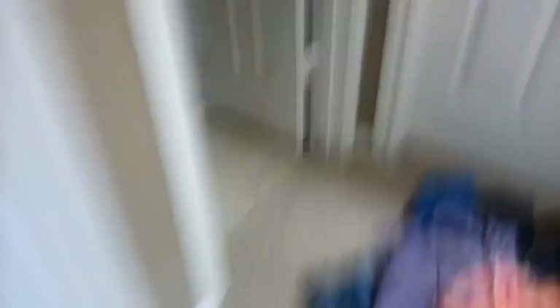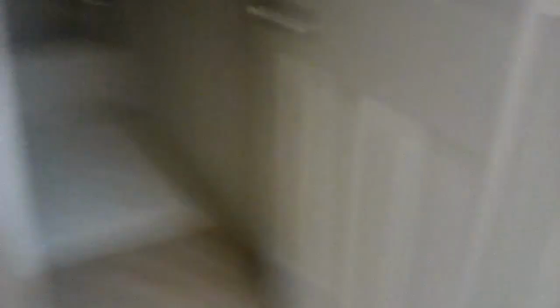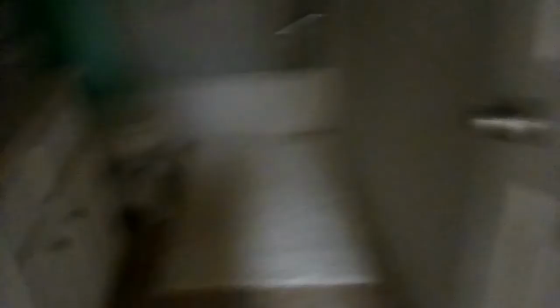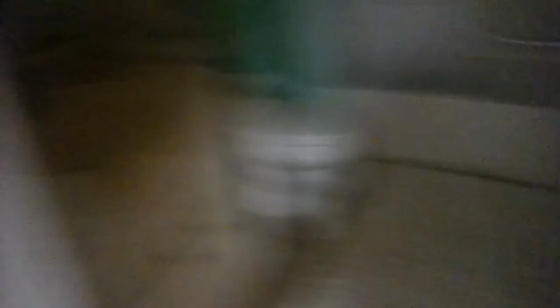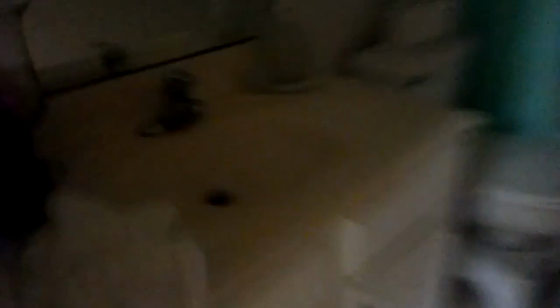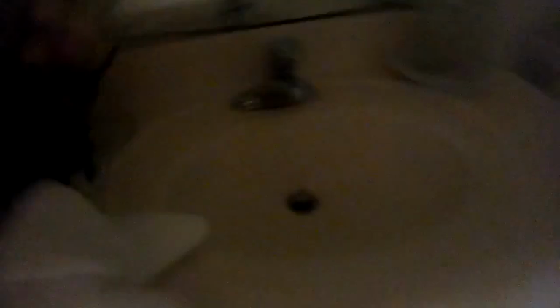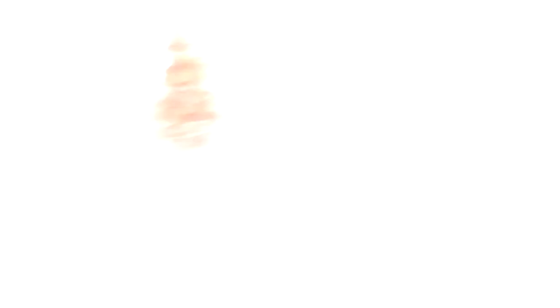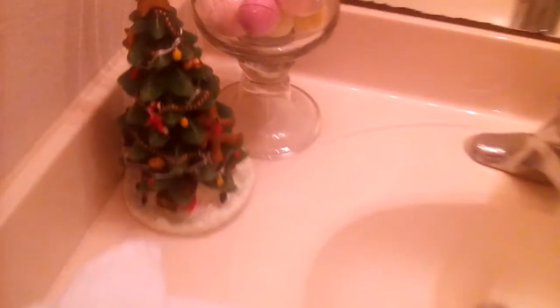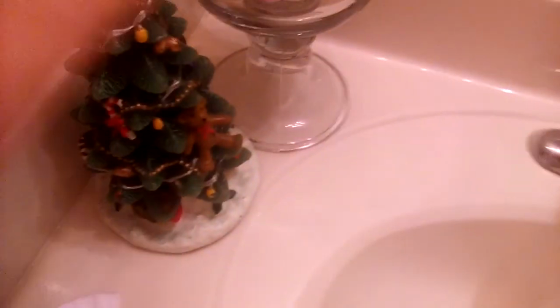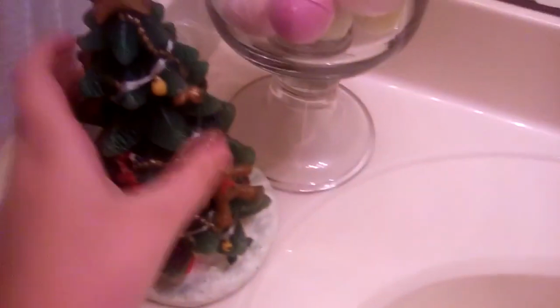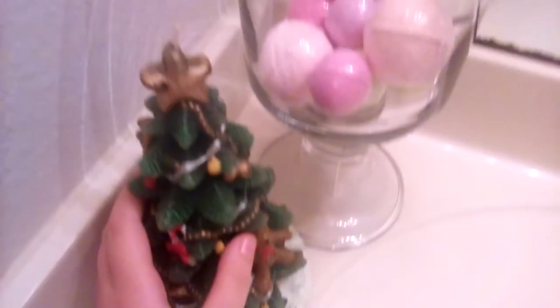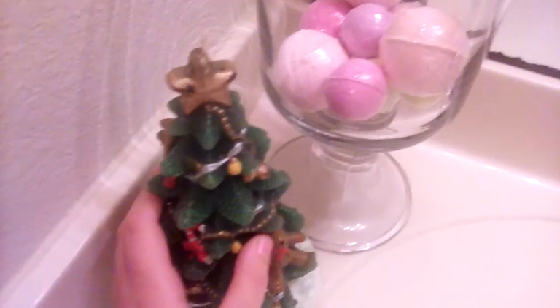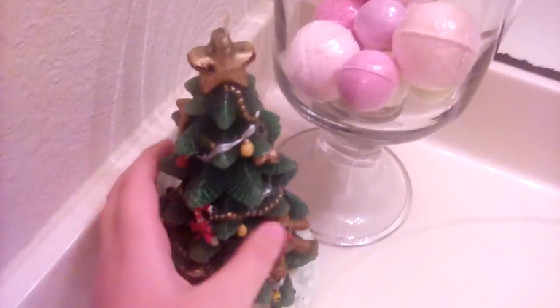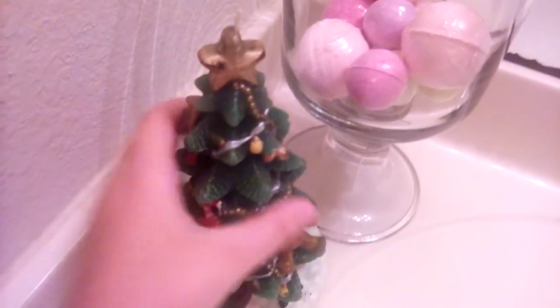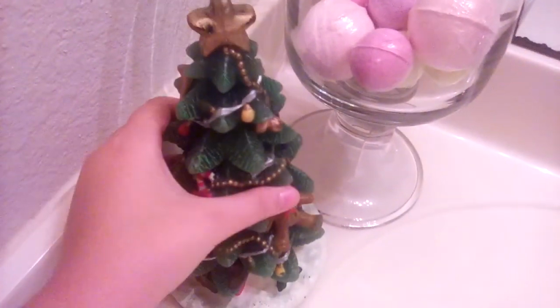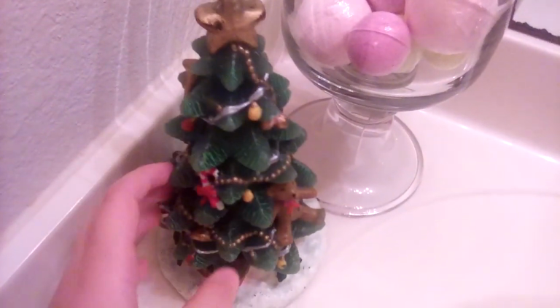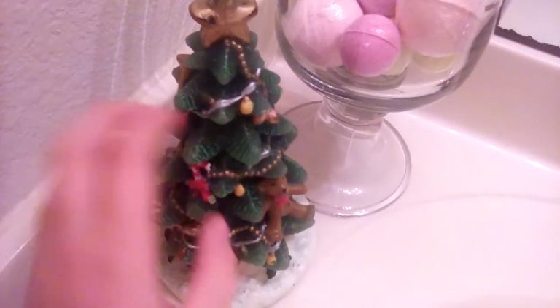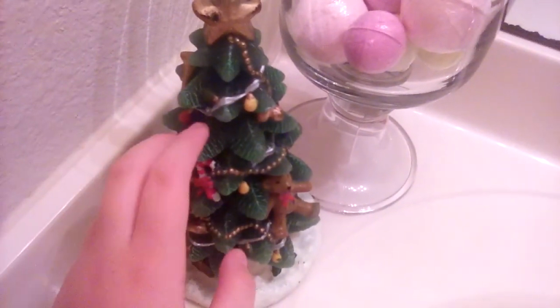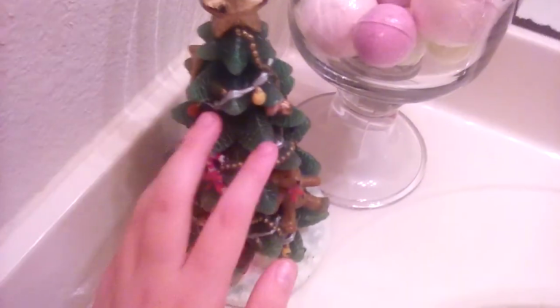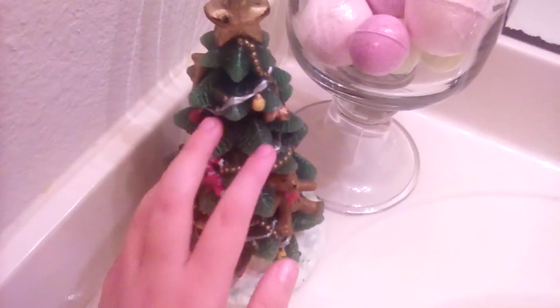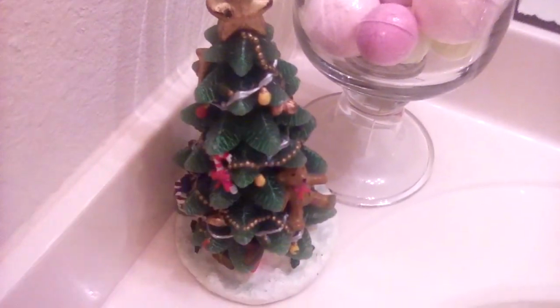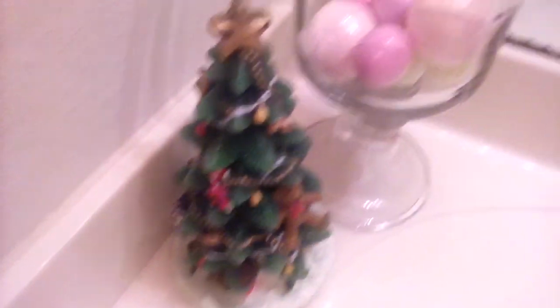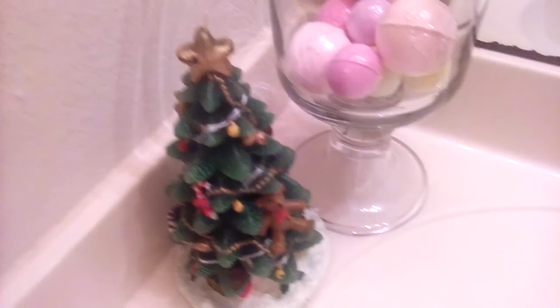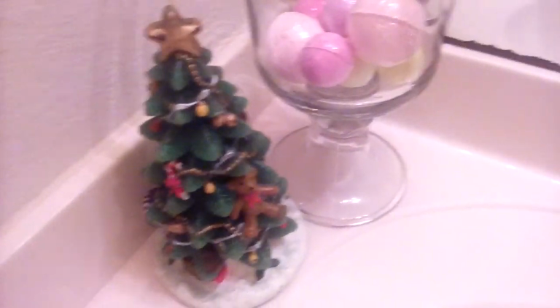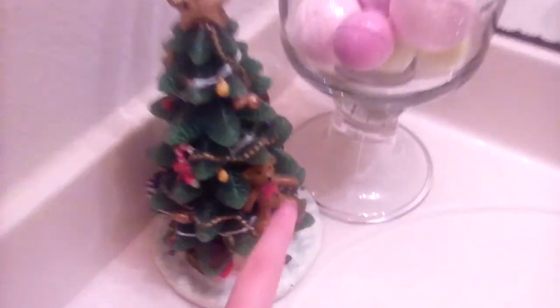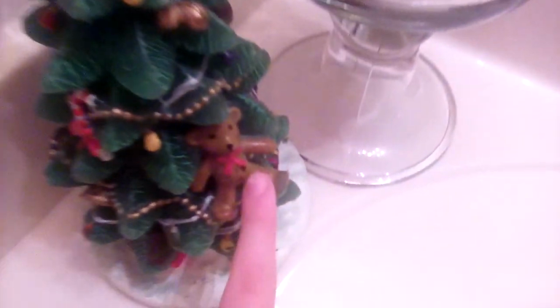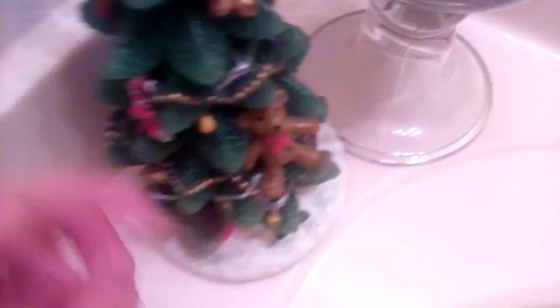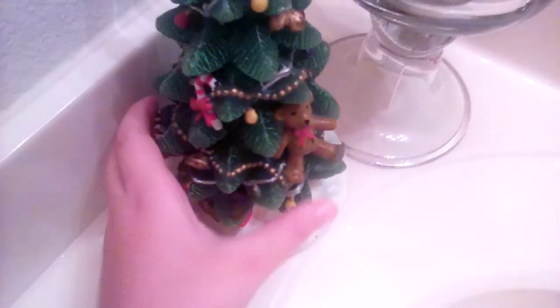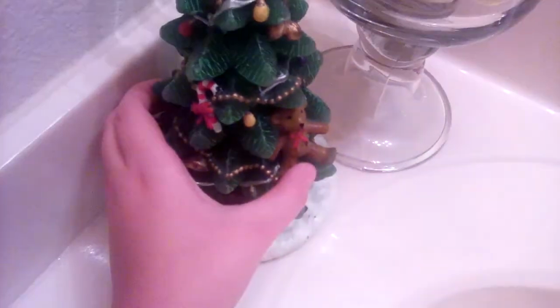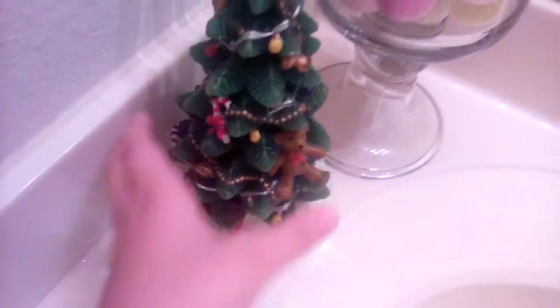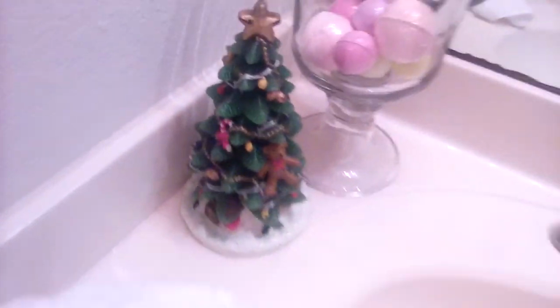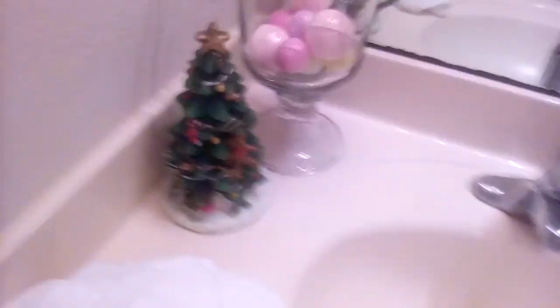Here it is — this is the Christmas tree candle I was talking about. It's actually a real candle made out of wax. It has like a teddy bear on it and it's pretty cool.